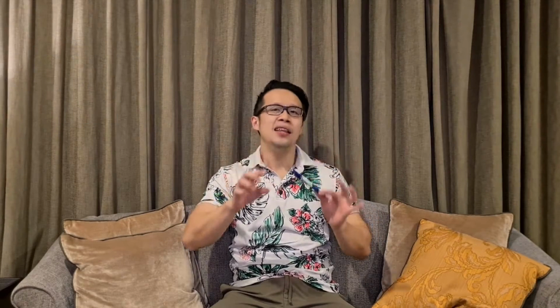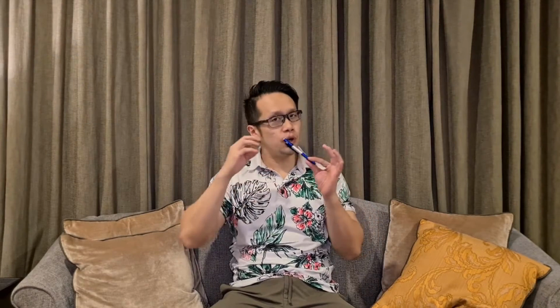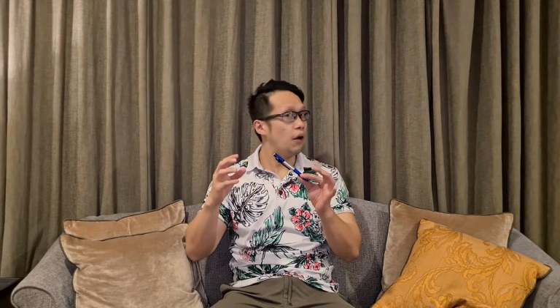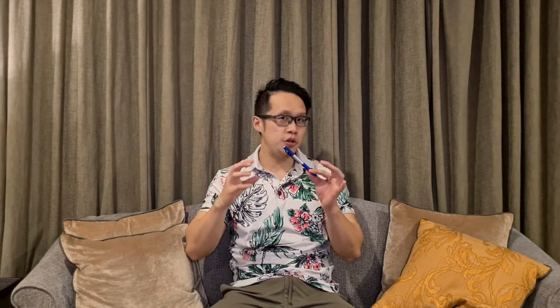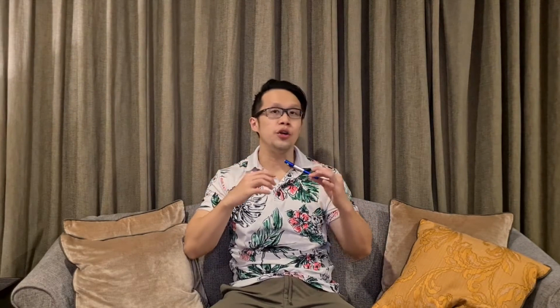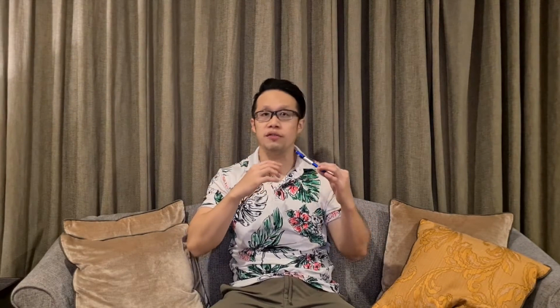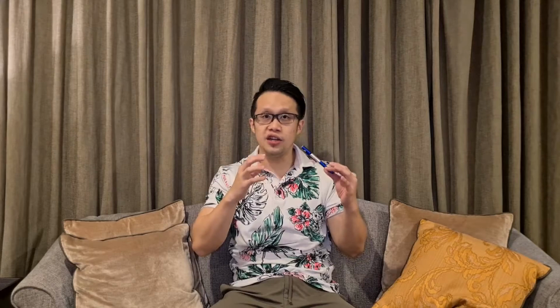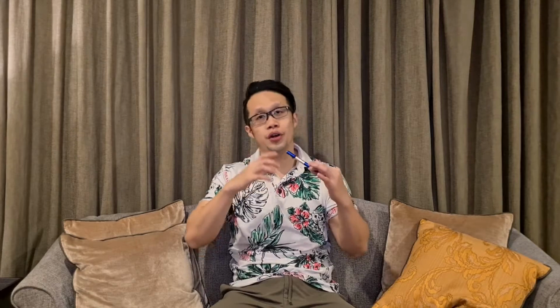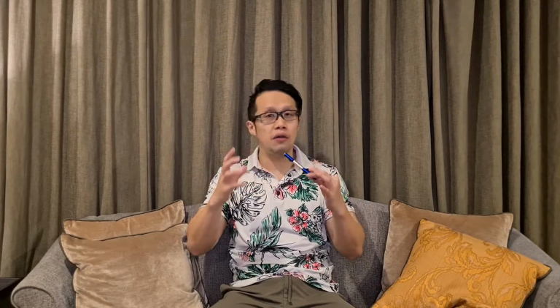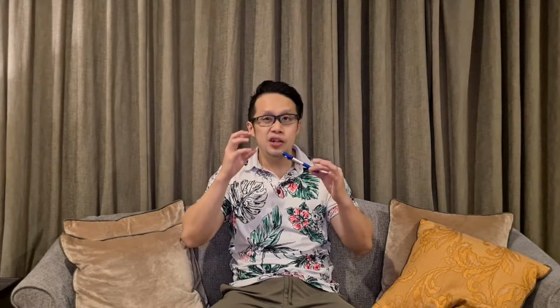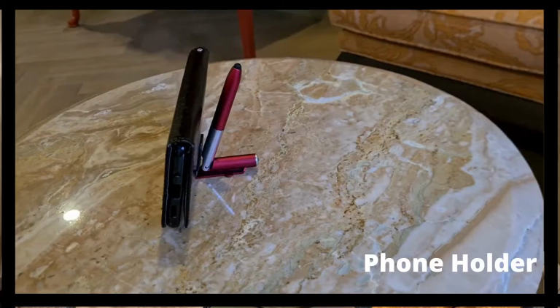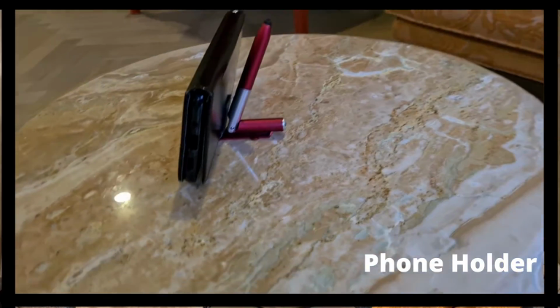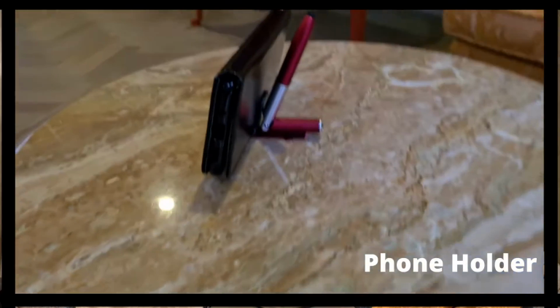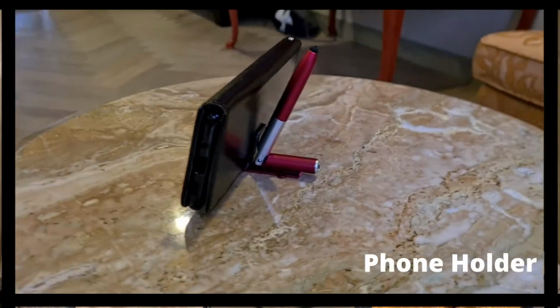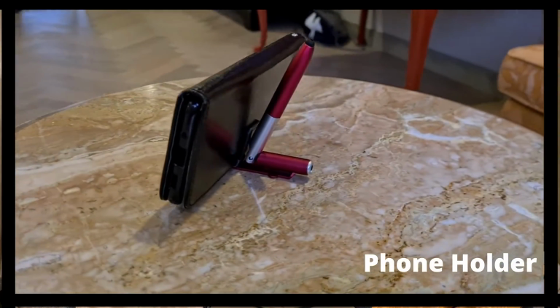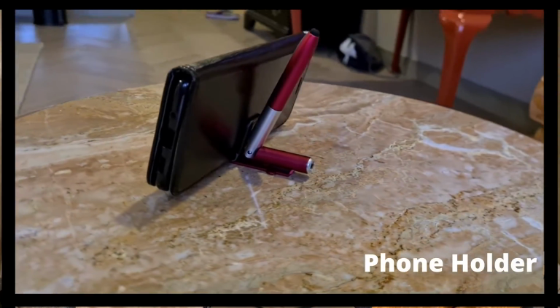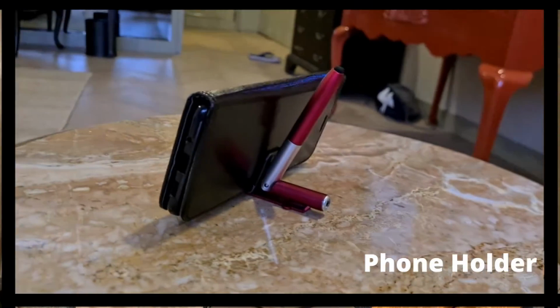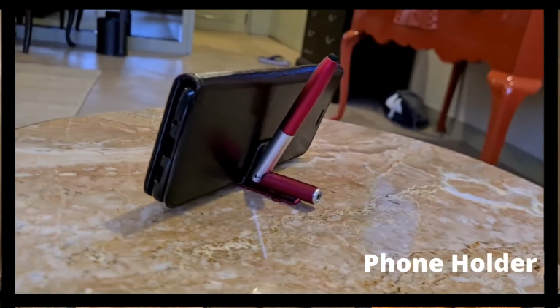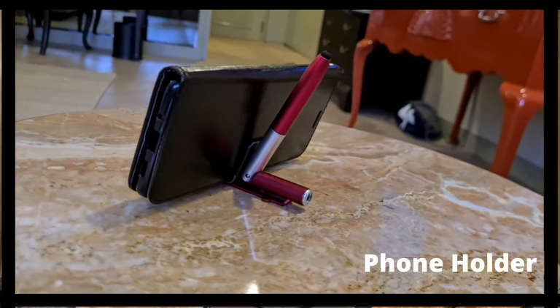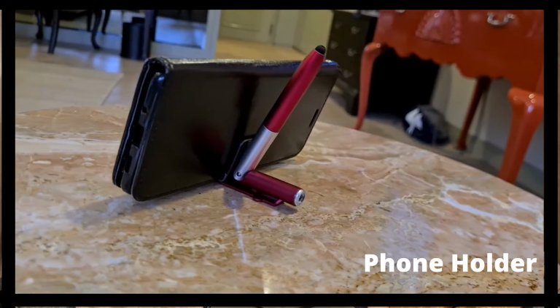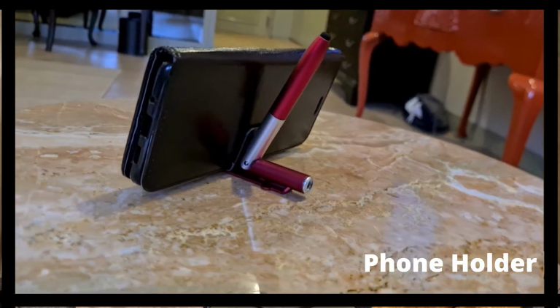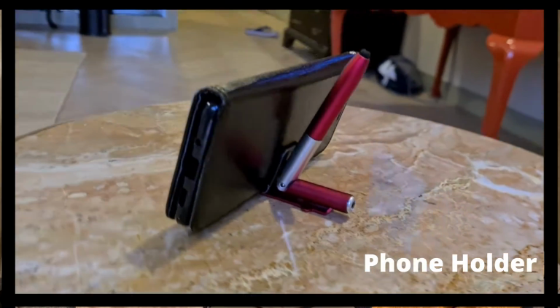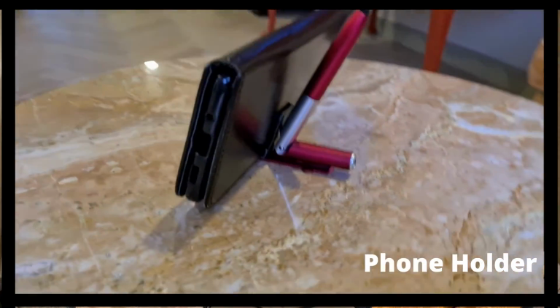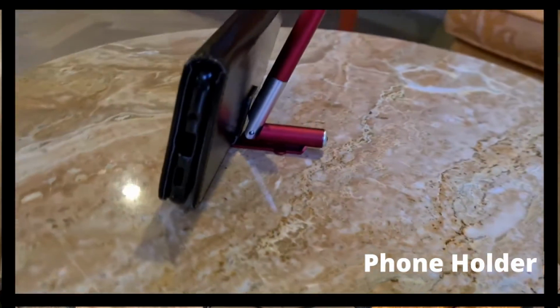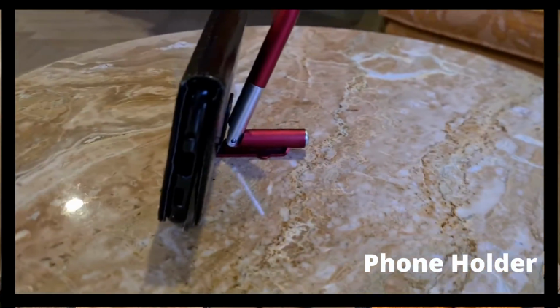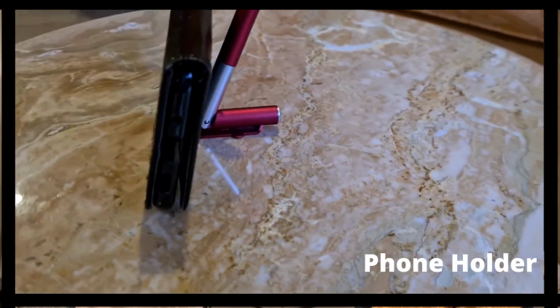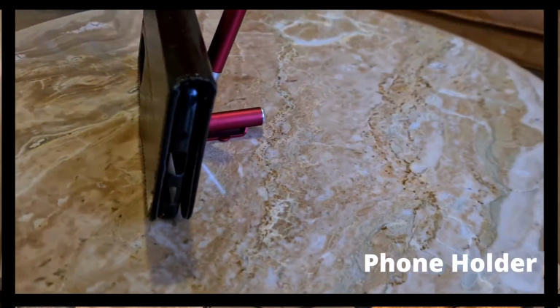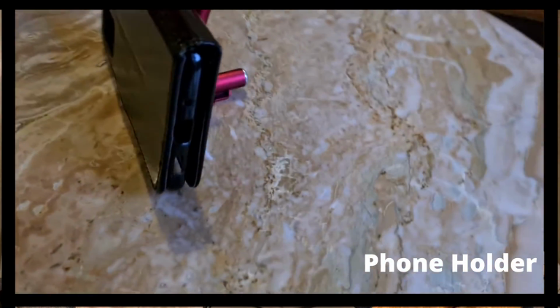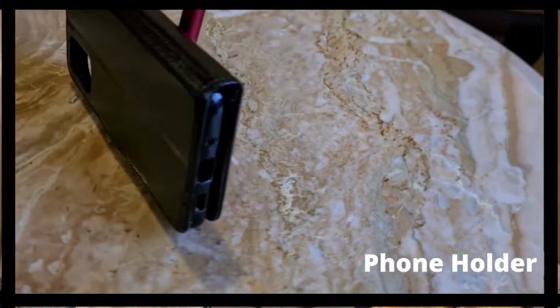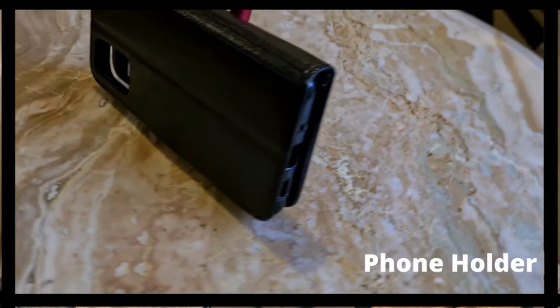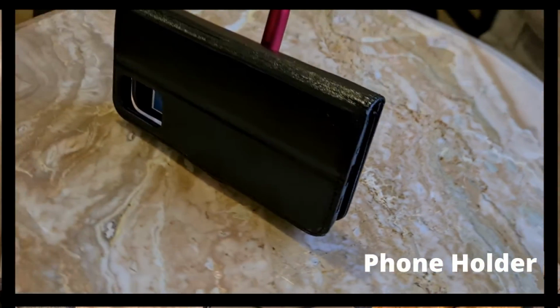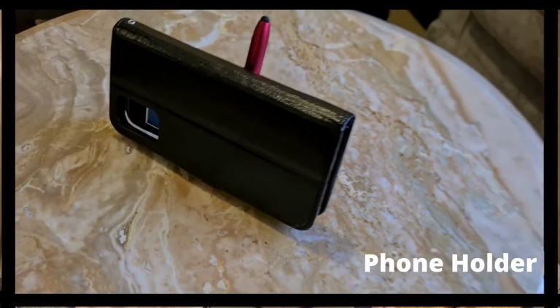Now when you're going out, especially when you're going for a staycation, you need to use a phone stand. So you know what, why don't you take this pen, you can fold it and then you can put your phone over here. This means it becomes a phone stand. That's the first function.